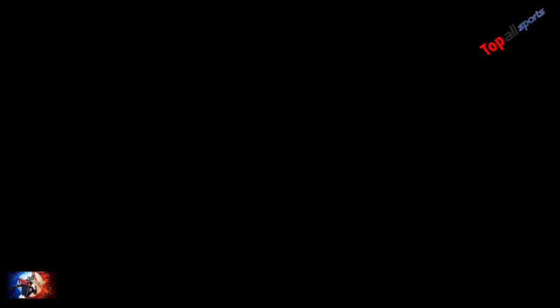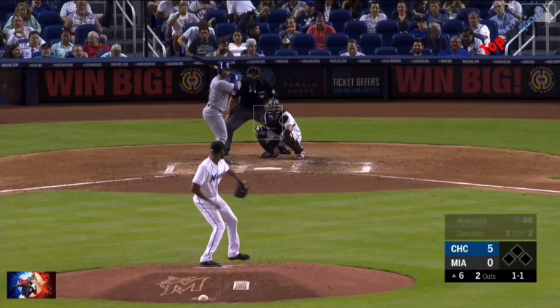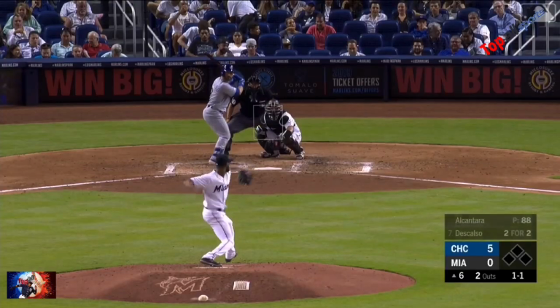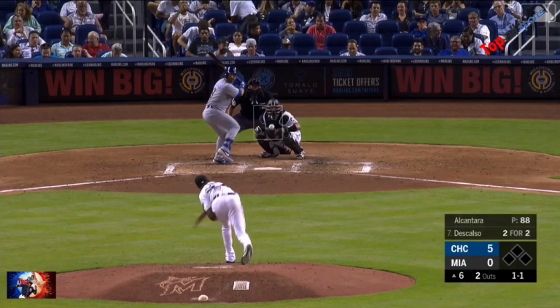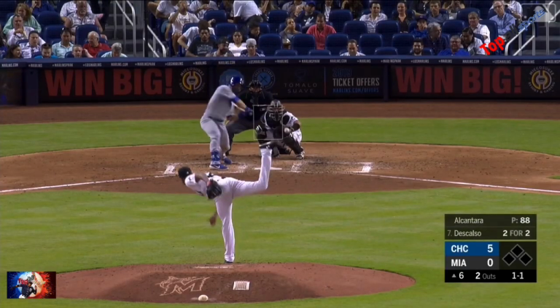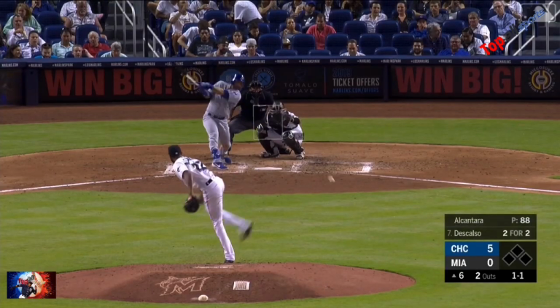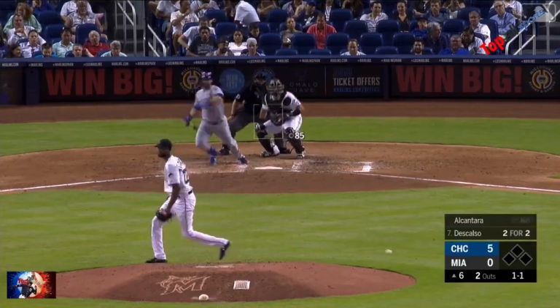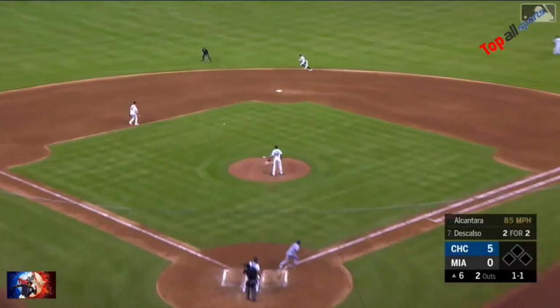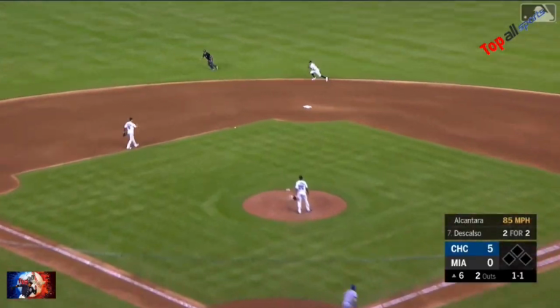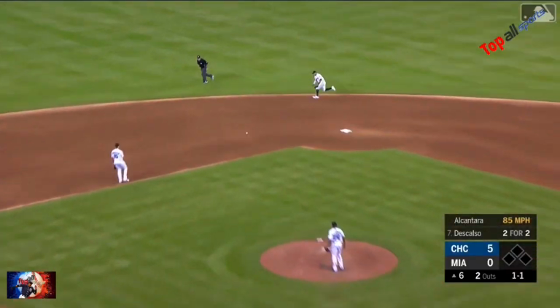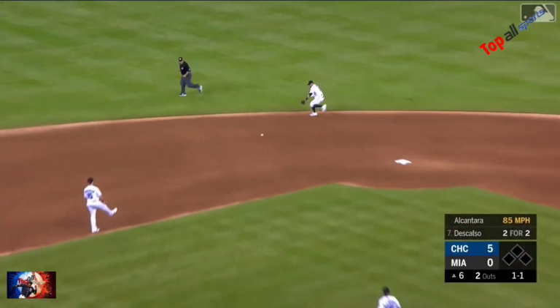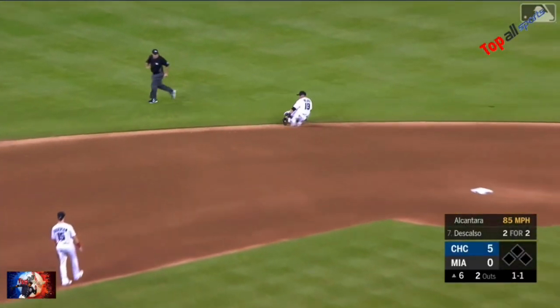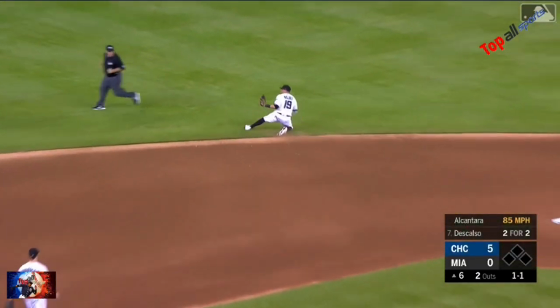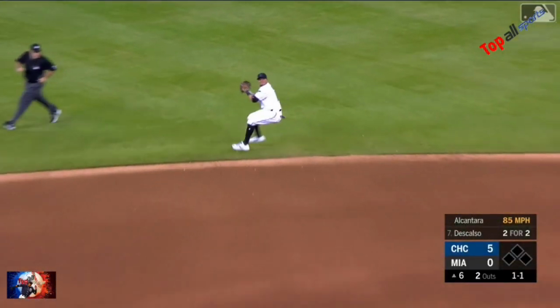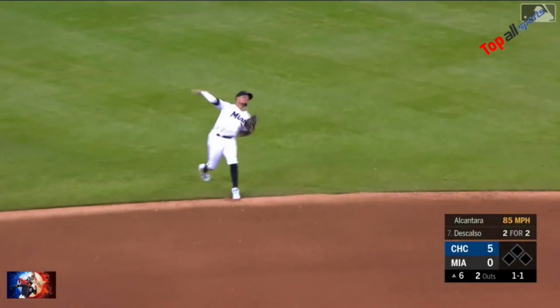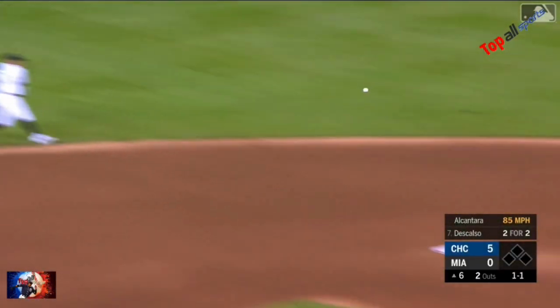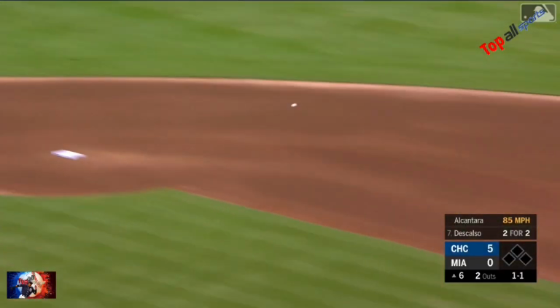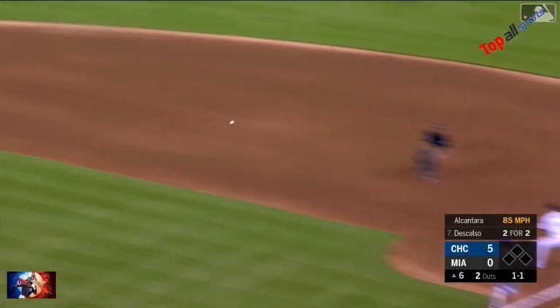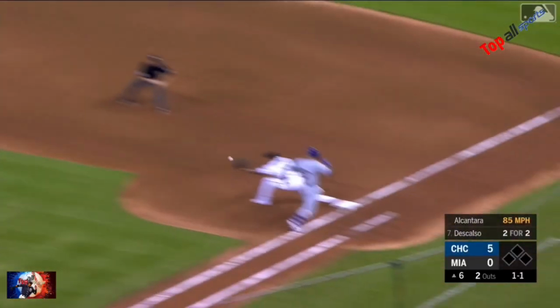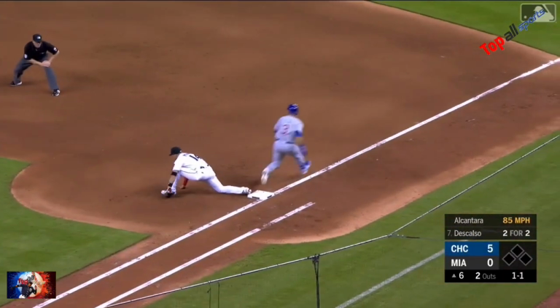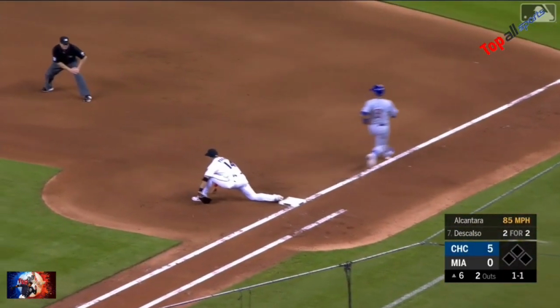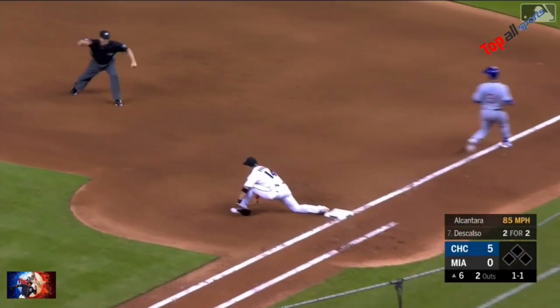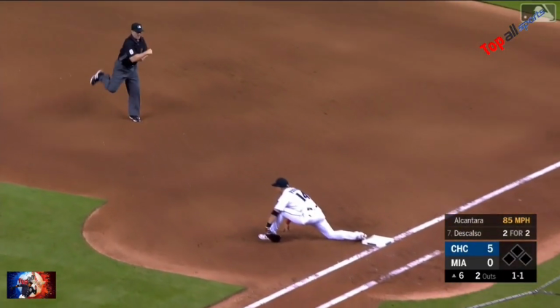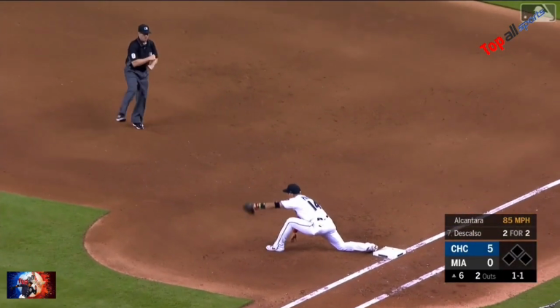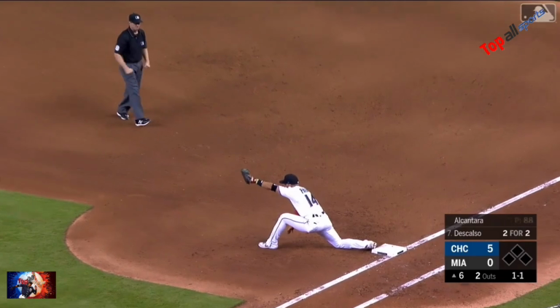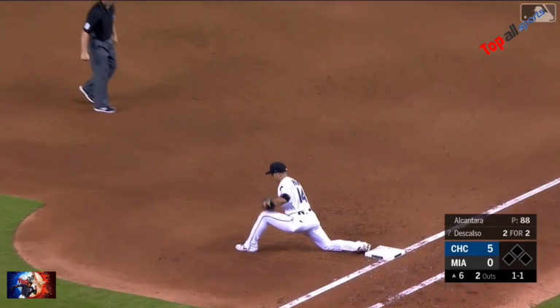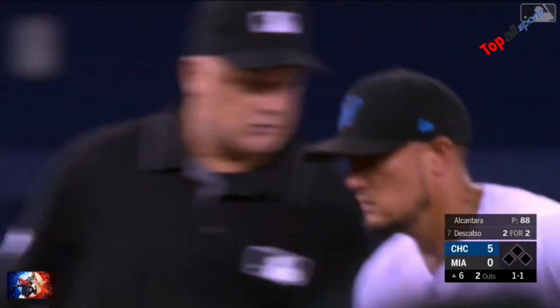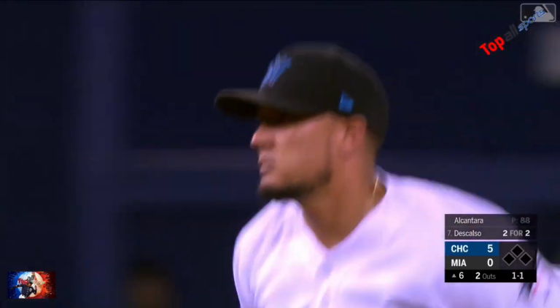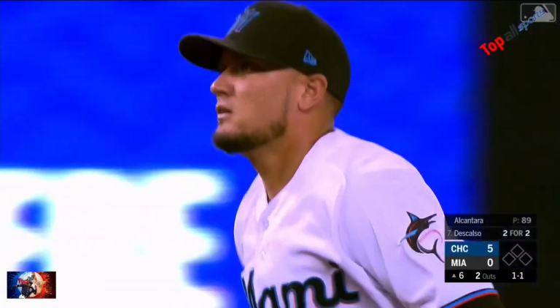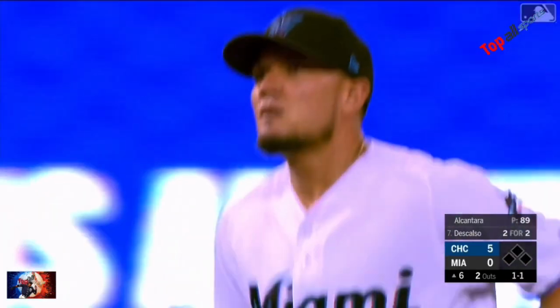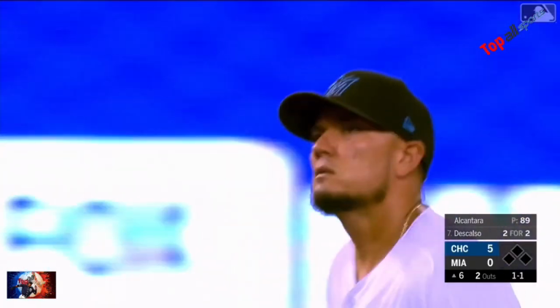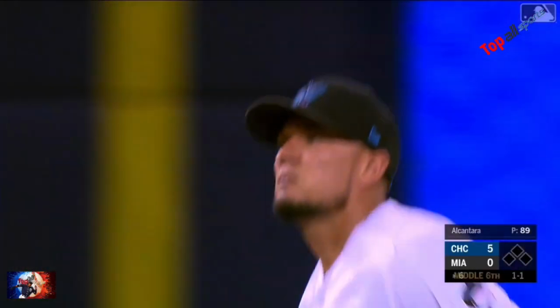Miguel Rojas with an absolute beauty. Descalso up the middle — it's a sliding play by Rojas. There you go. Got him. Nicely done by Miggy Rojas.